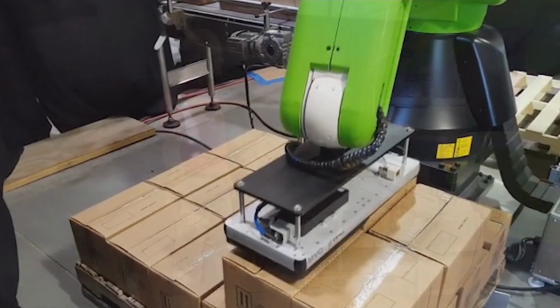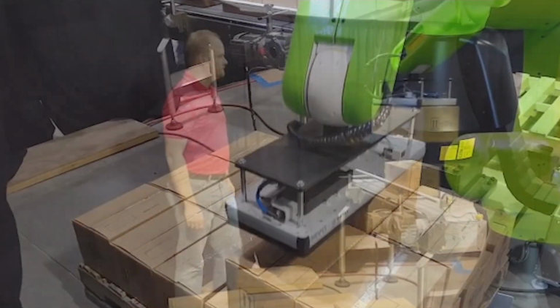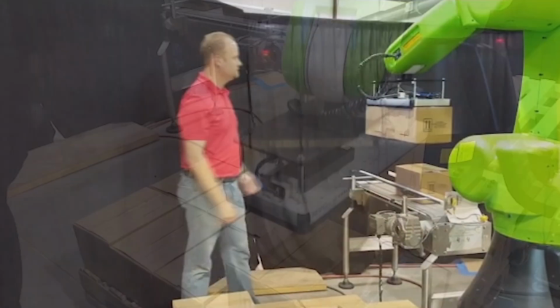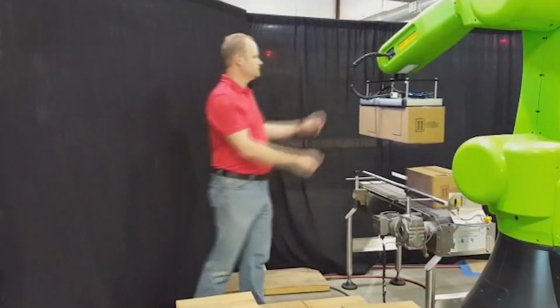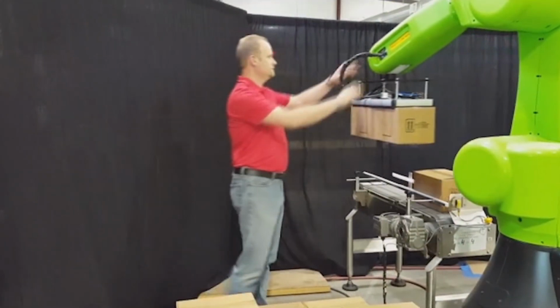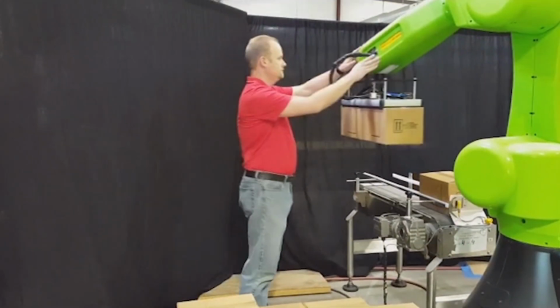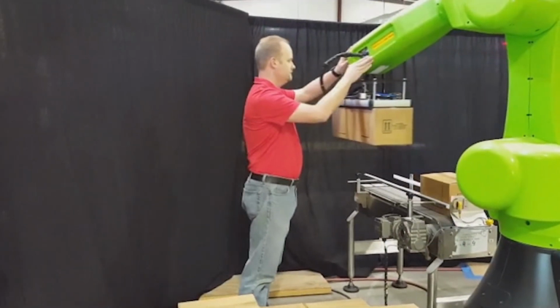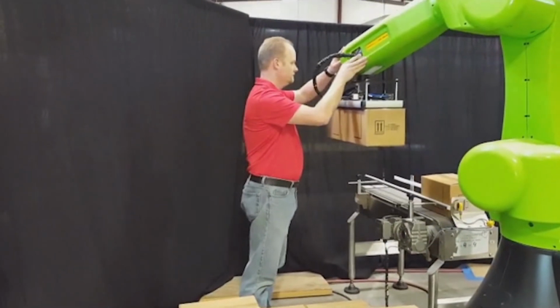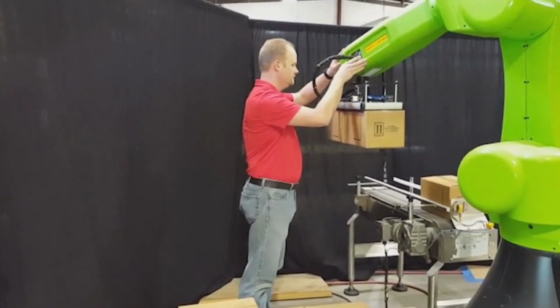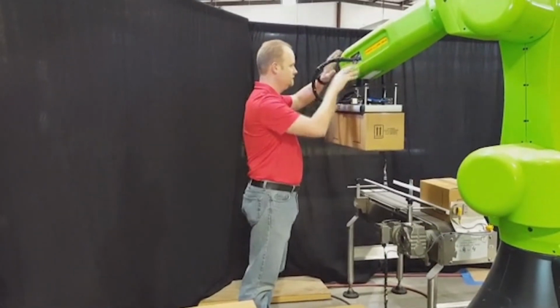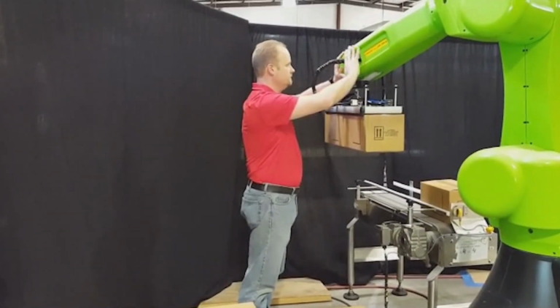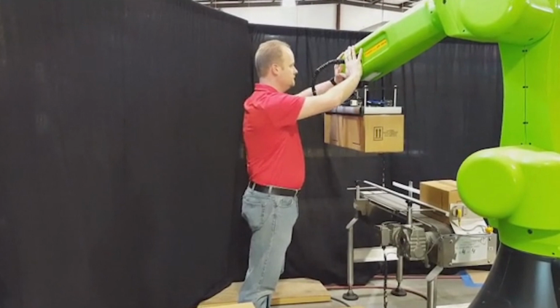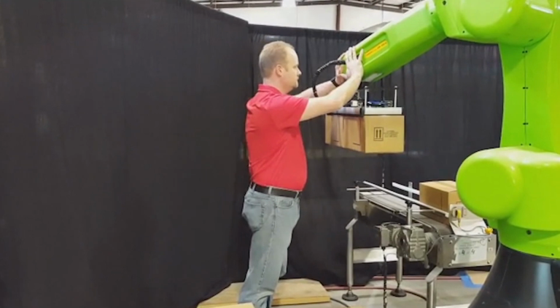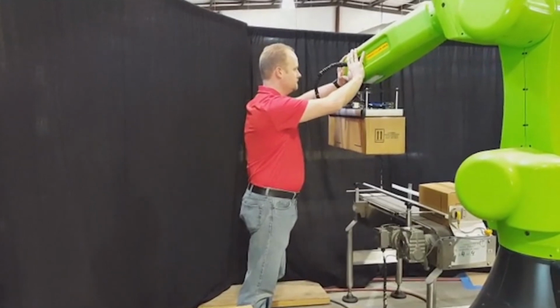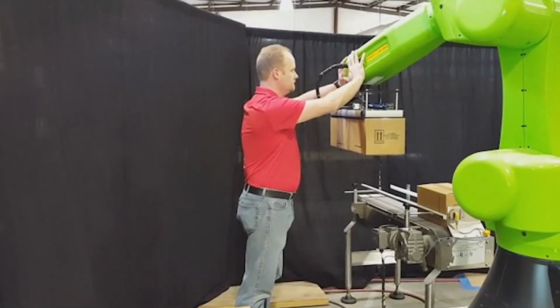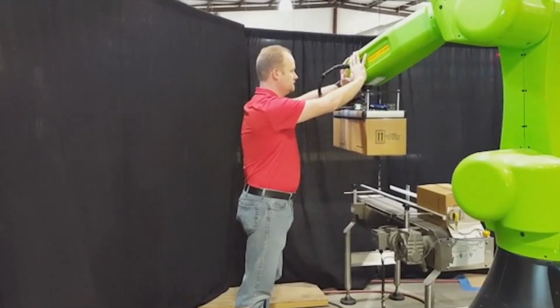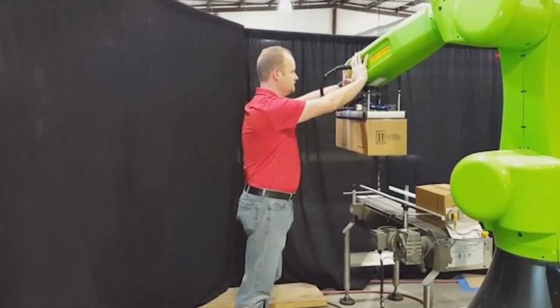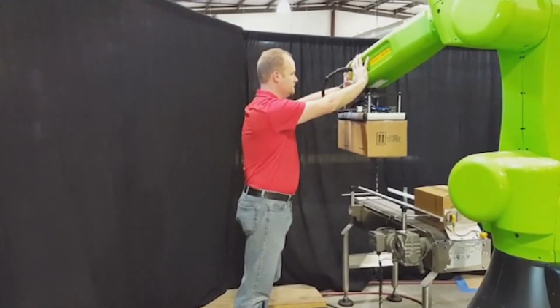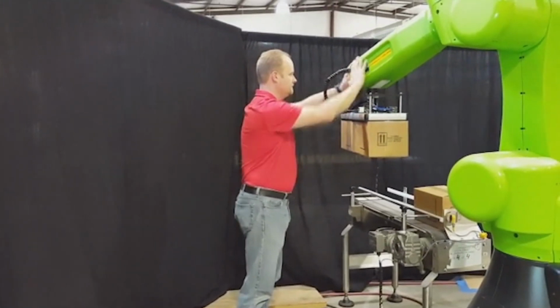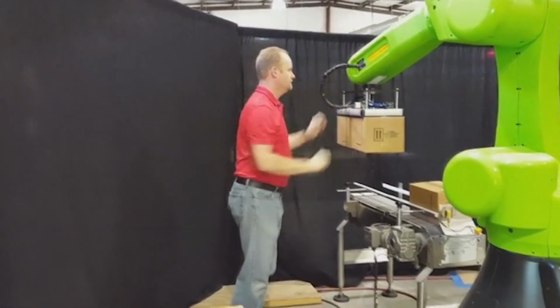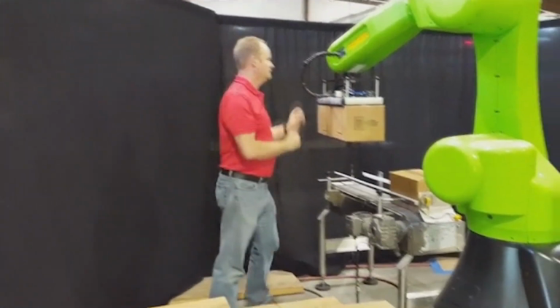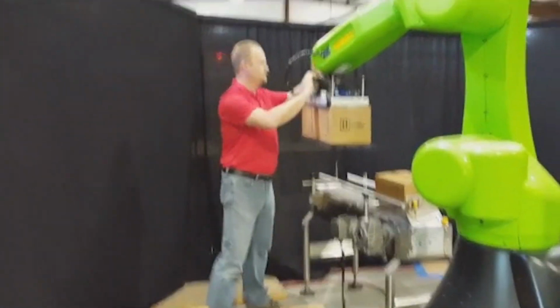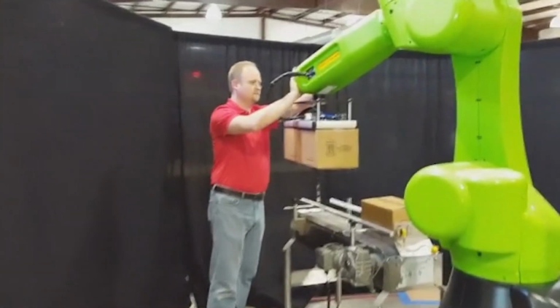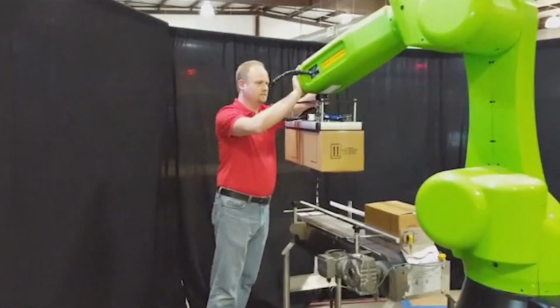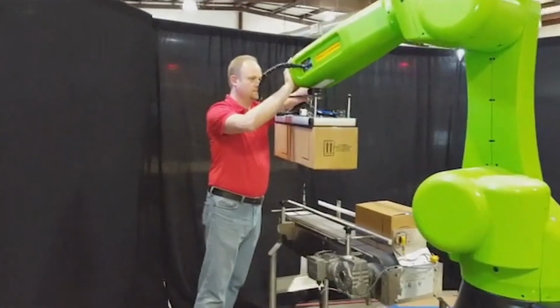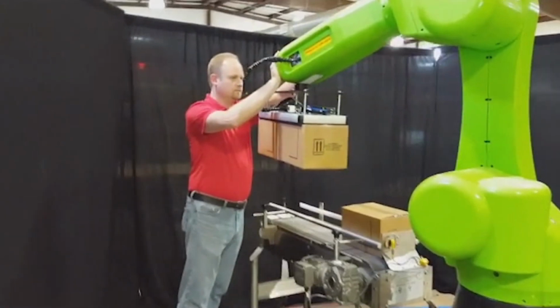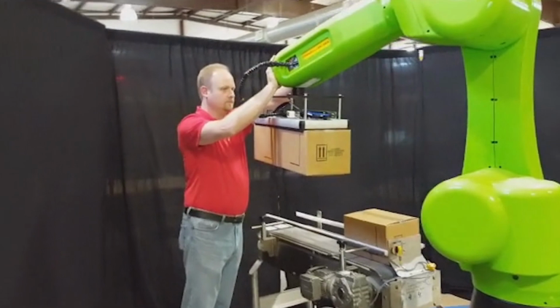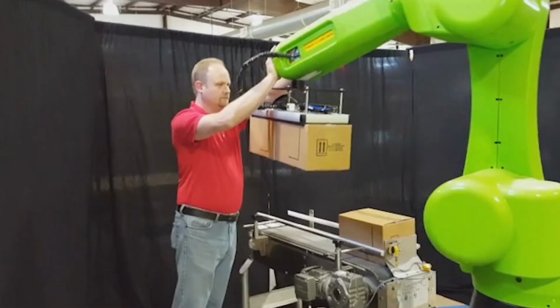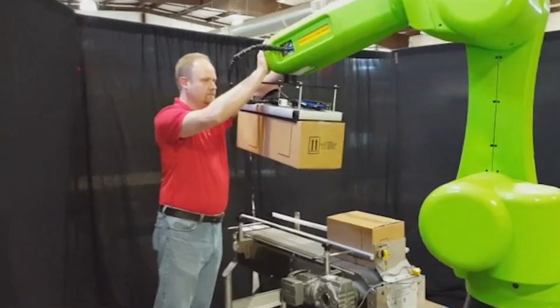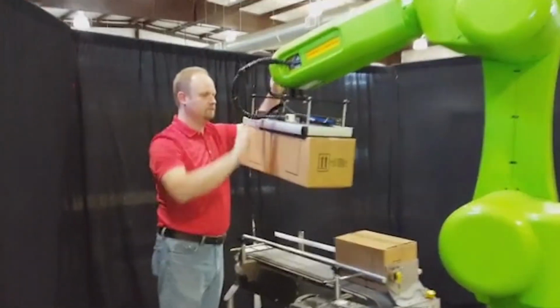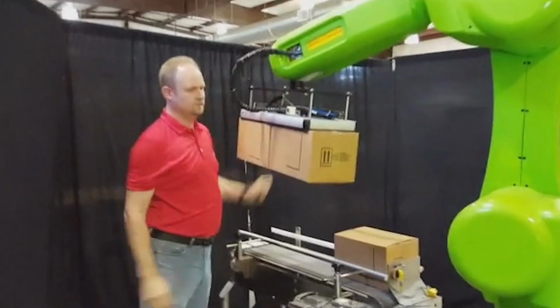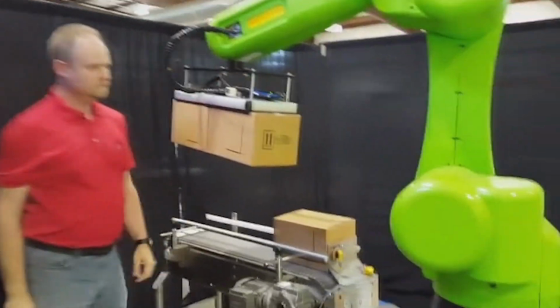The FANUC CR35IA robot stops immediately upon contact, while the robot resumes palletizing with a quick push of its easy reset button.